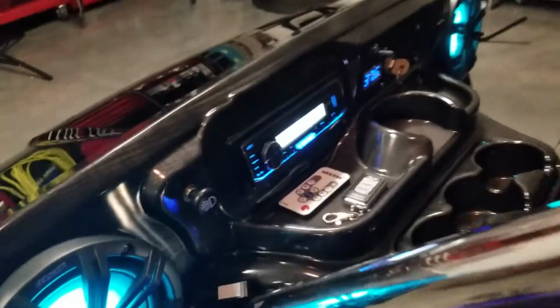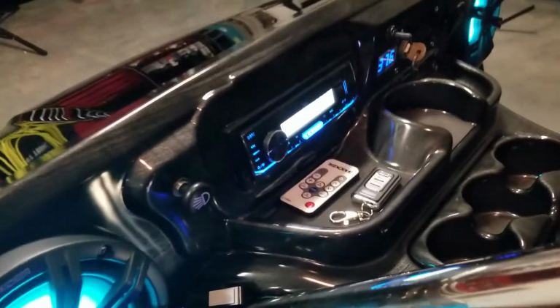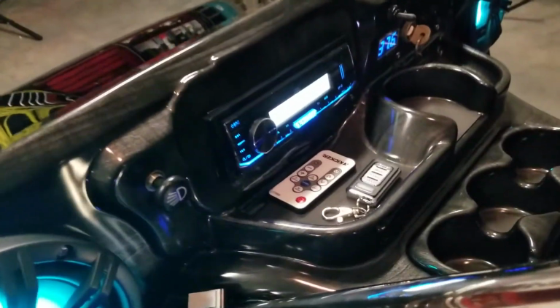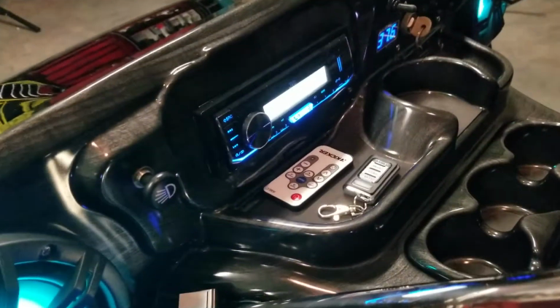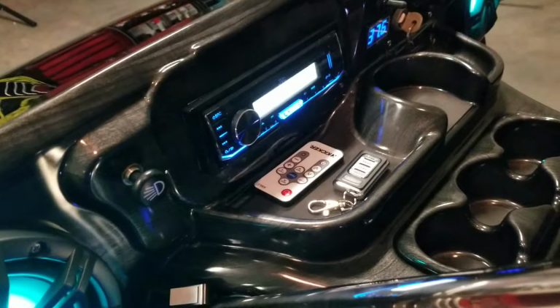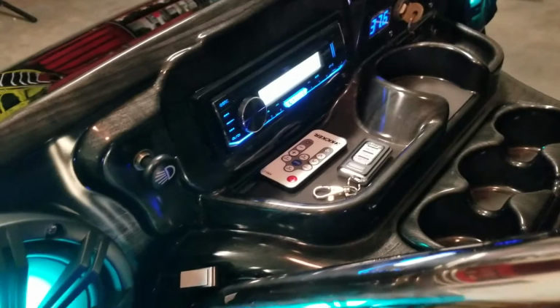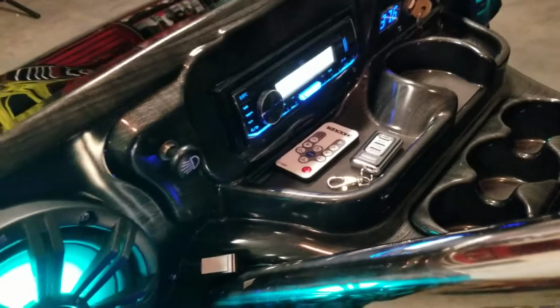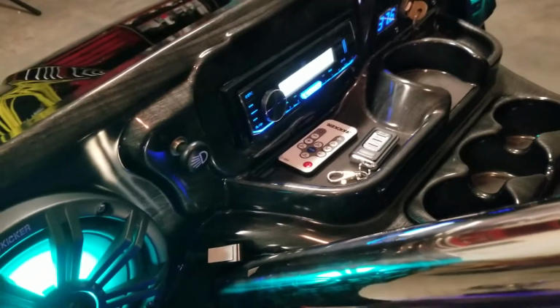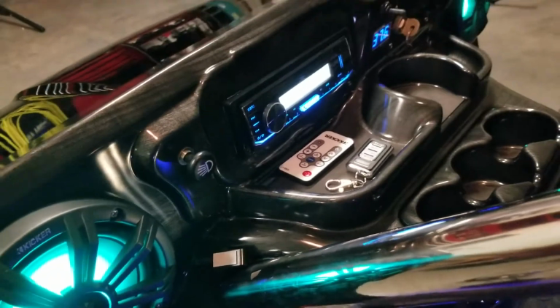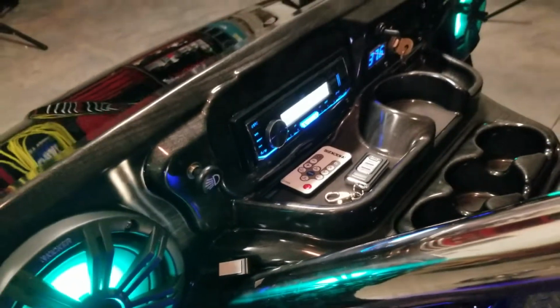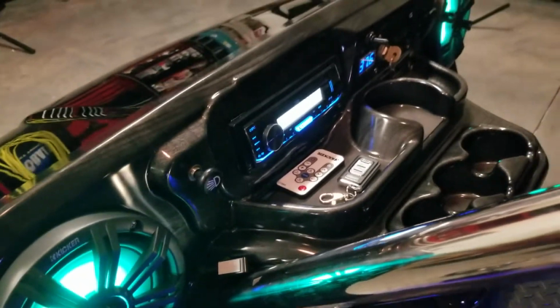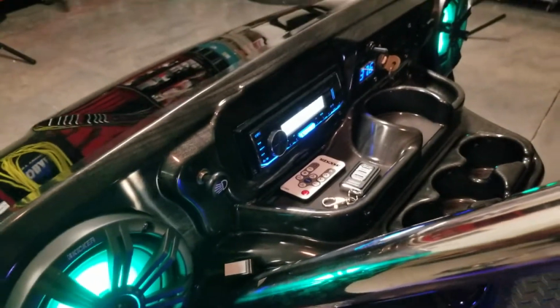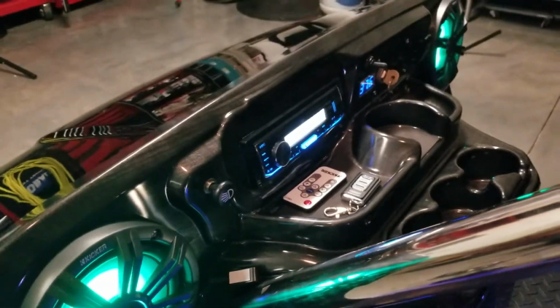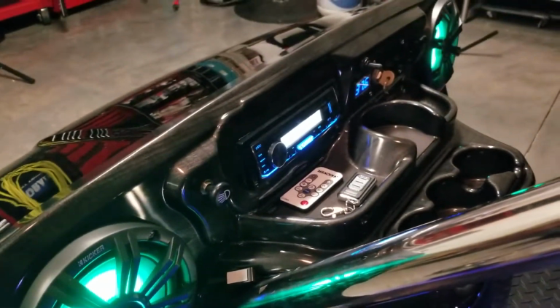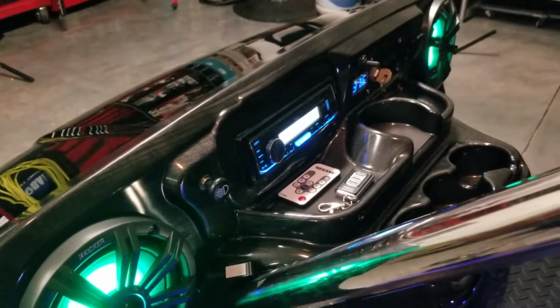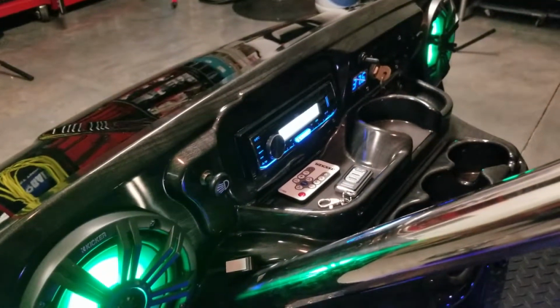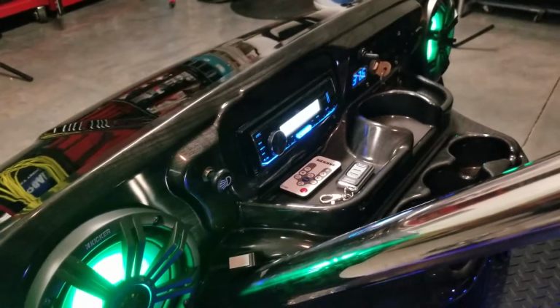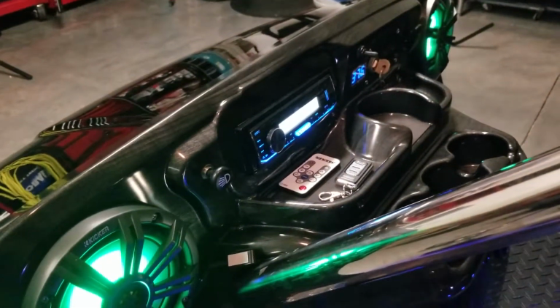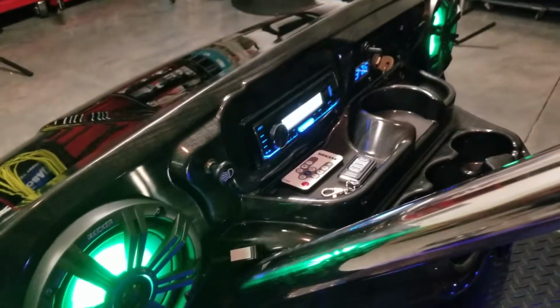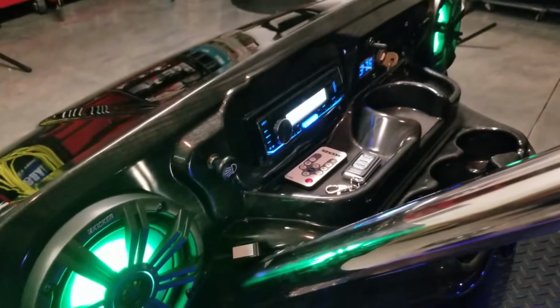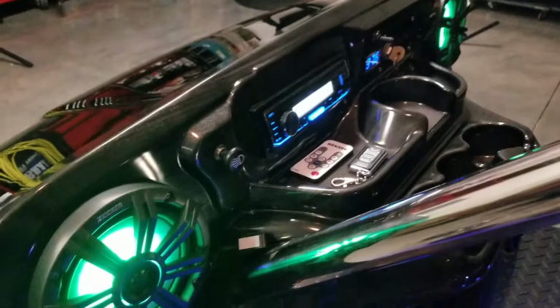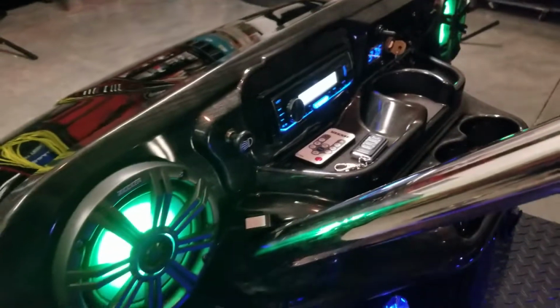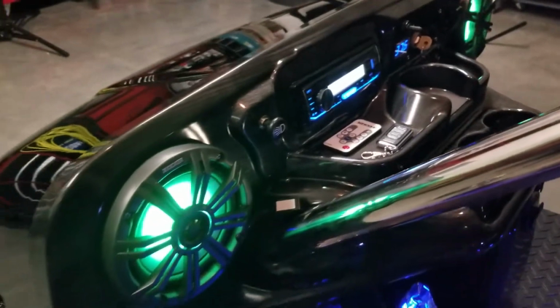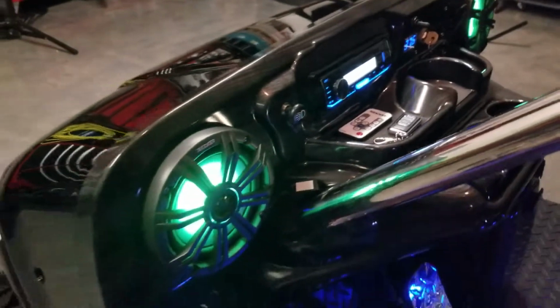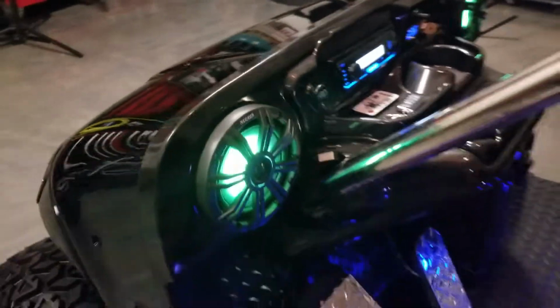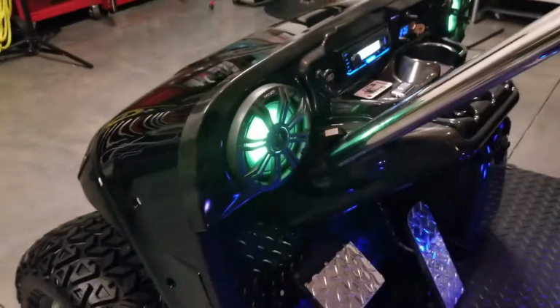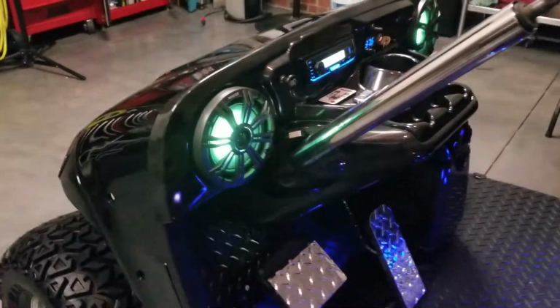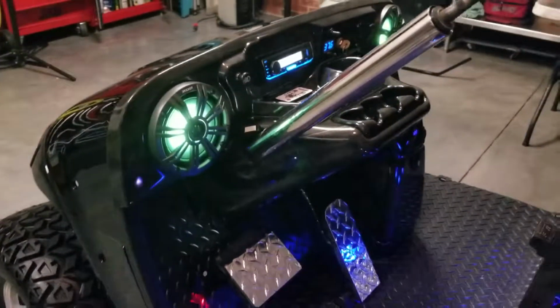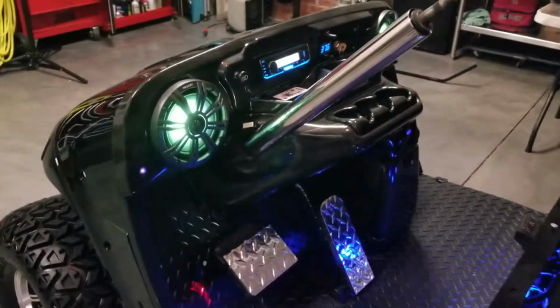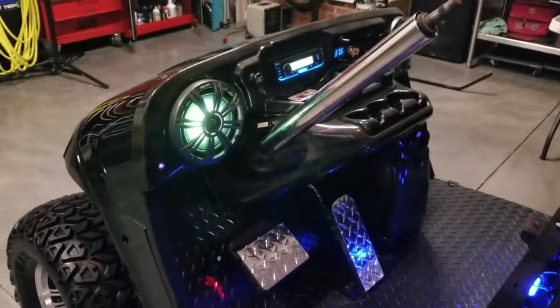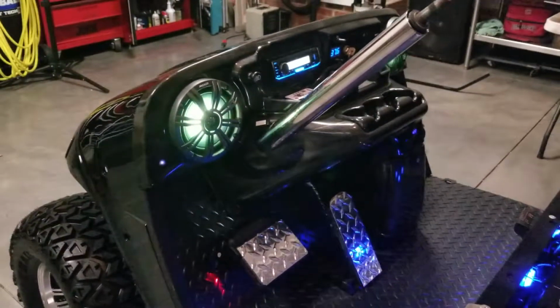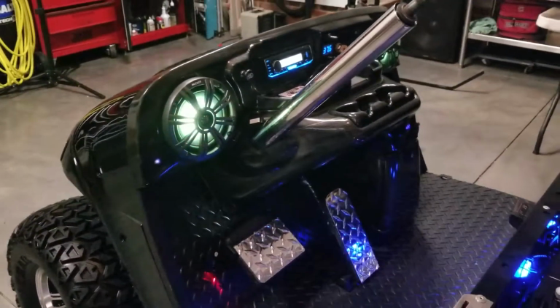See the remote controls there. One's for the LED blue underbody lights. One's for the speaker LED lights.